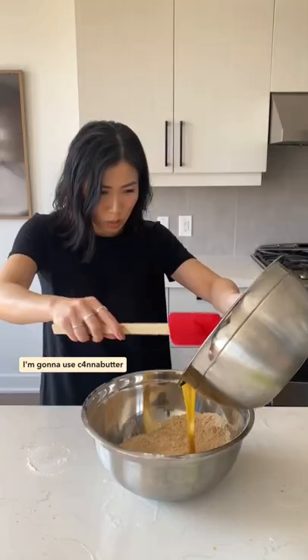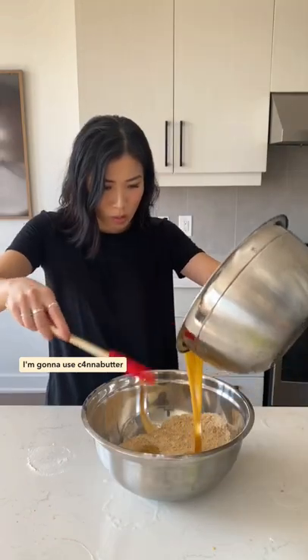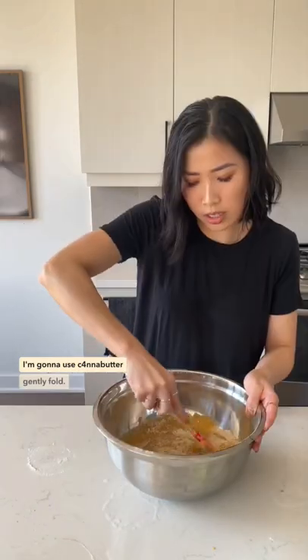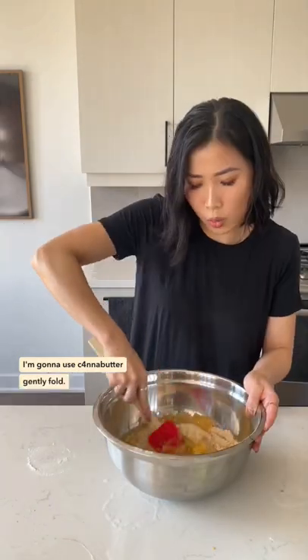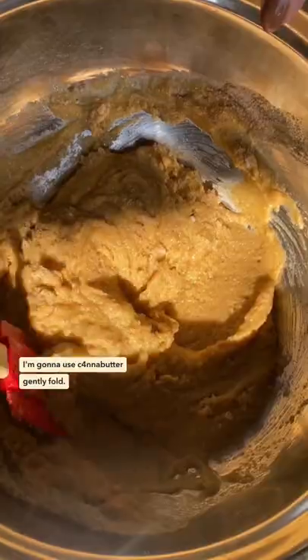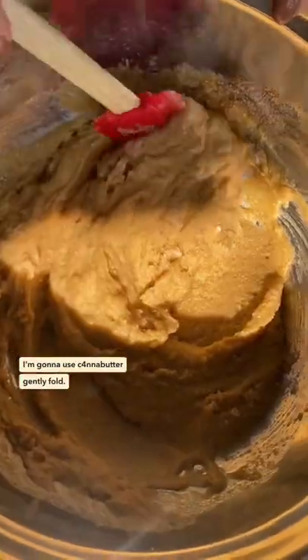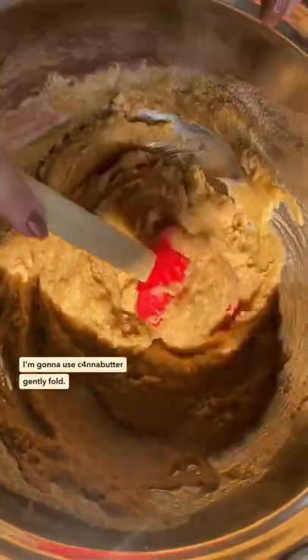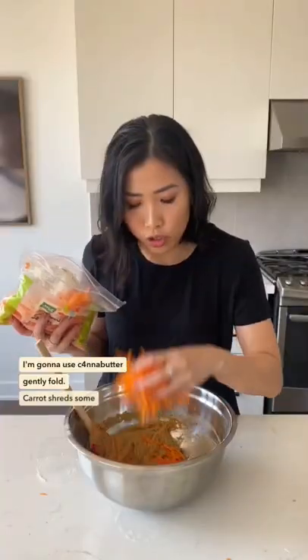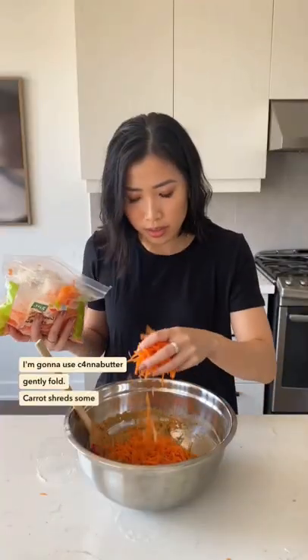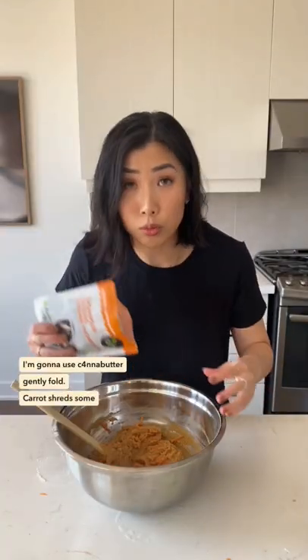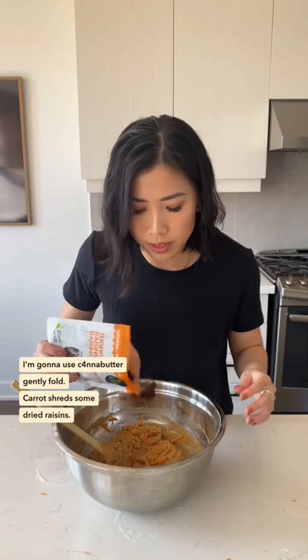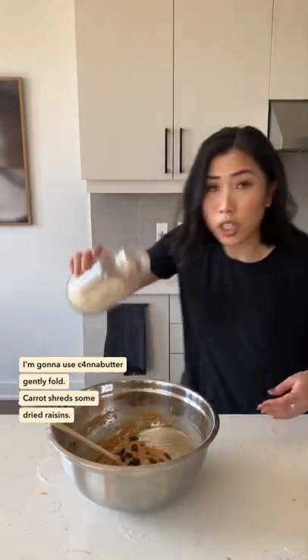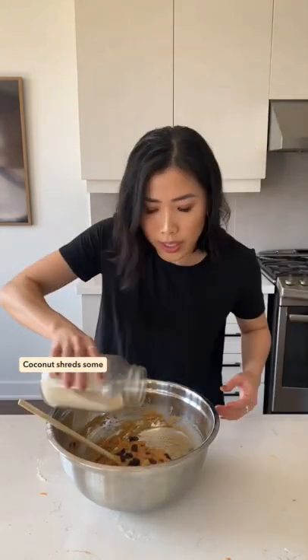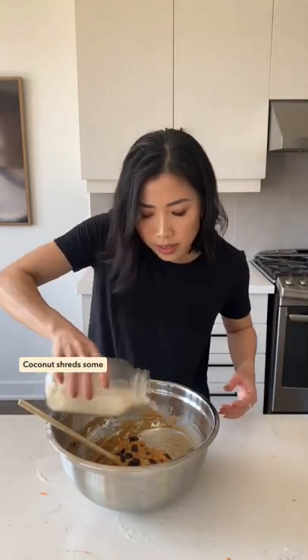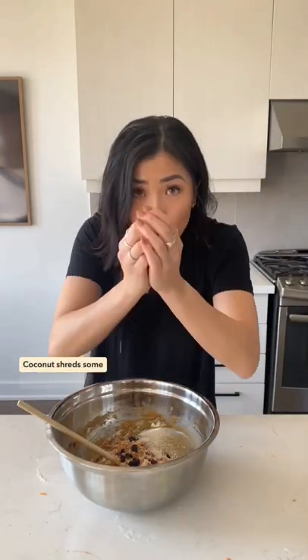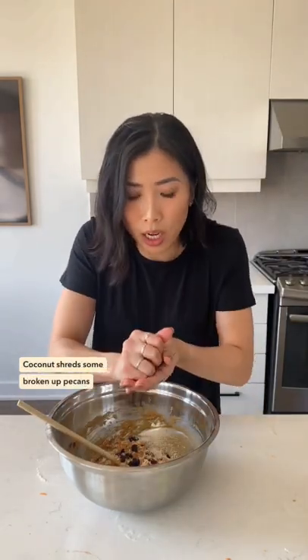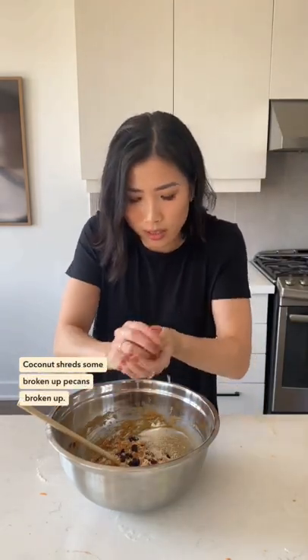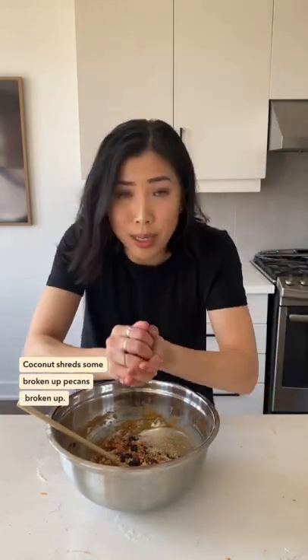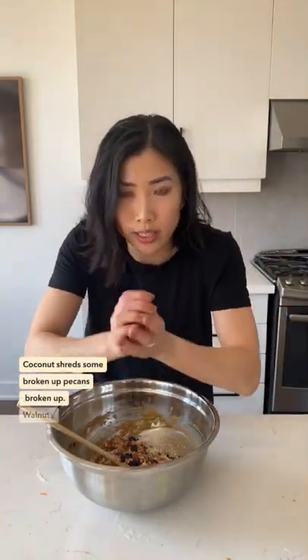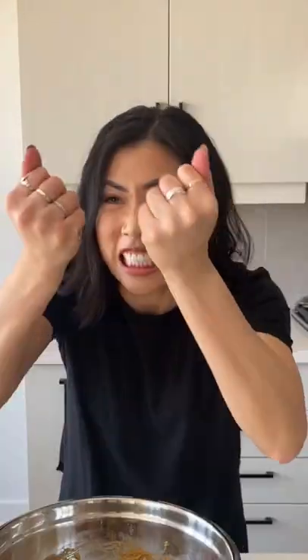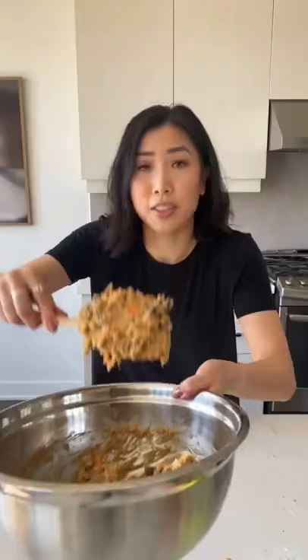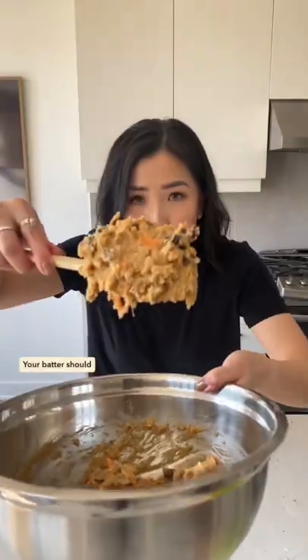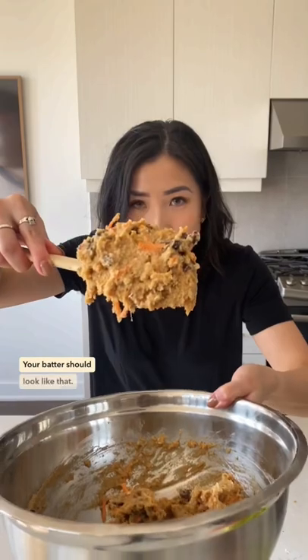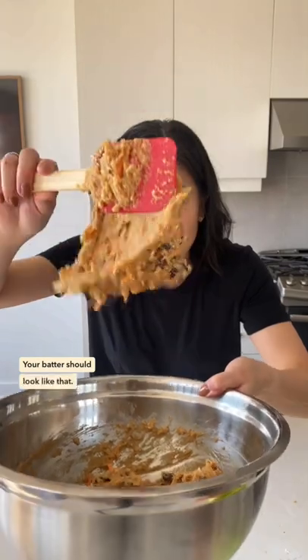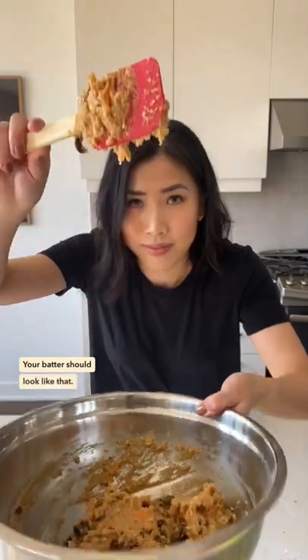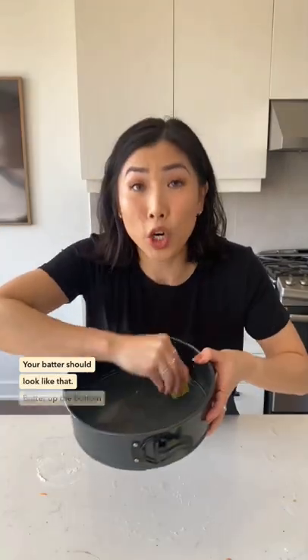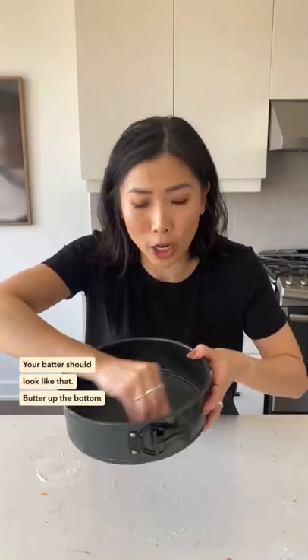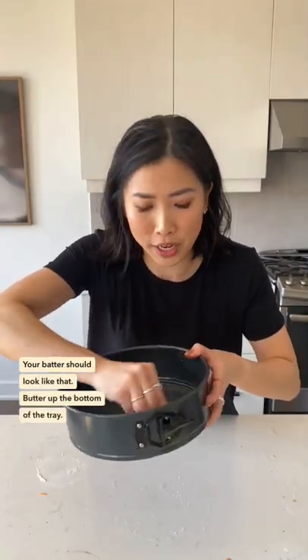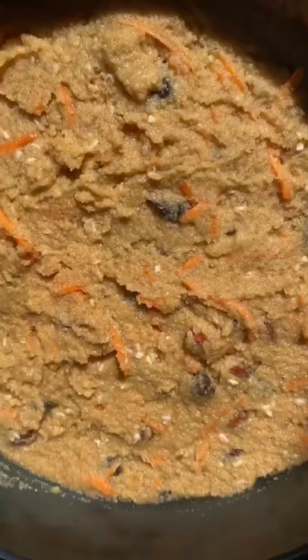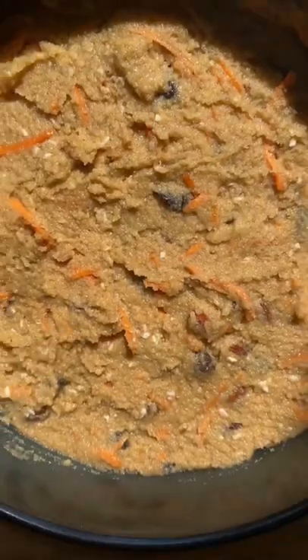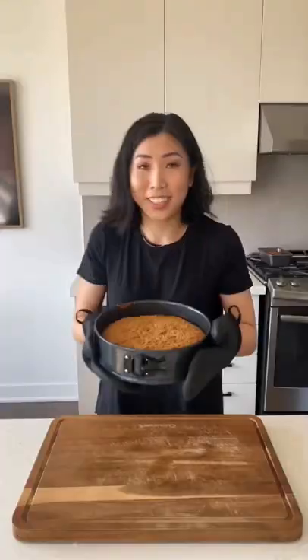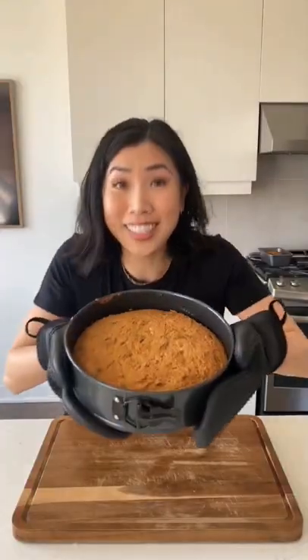Gently fold in carrot shreds, some dried raisins, coconut shreds, some broken up pecans, broken up walnuts. Your batter should look like that. Butter up the bottom of the tray — she's done!